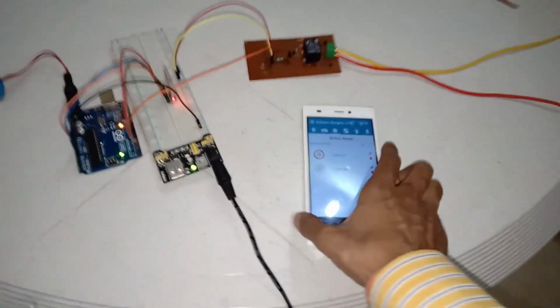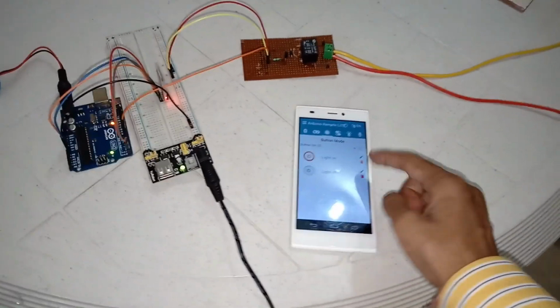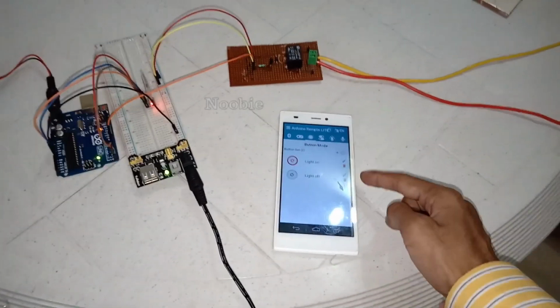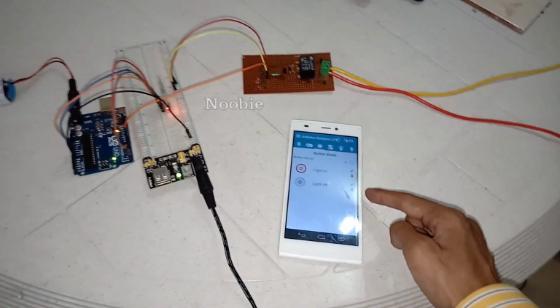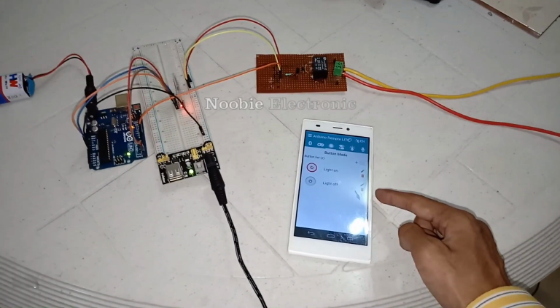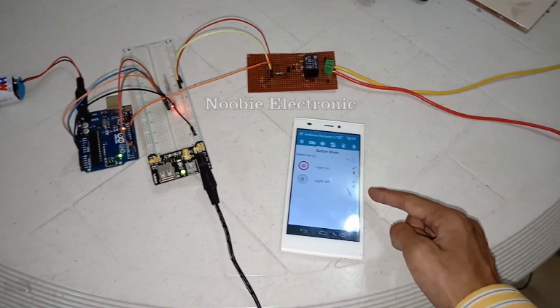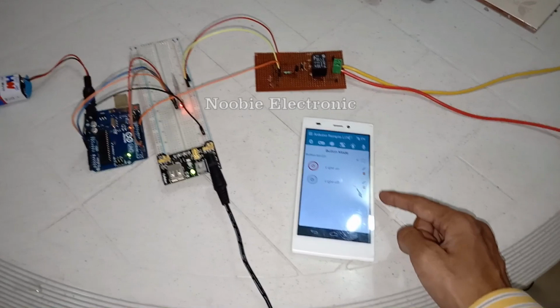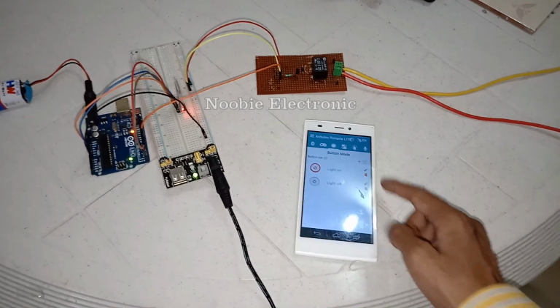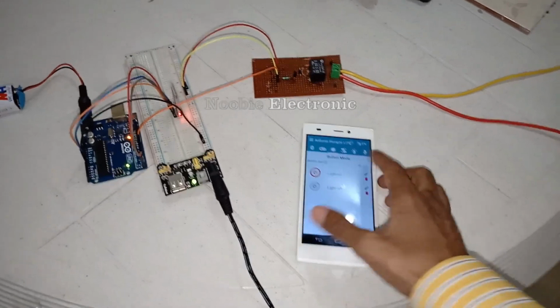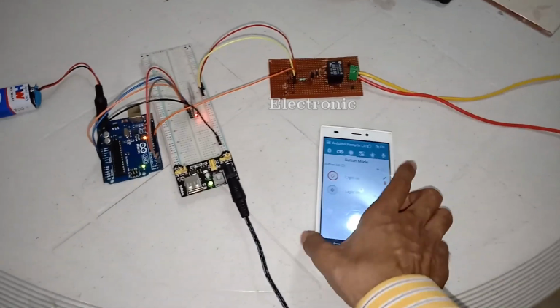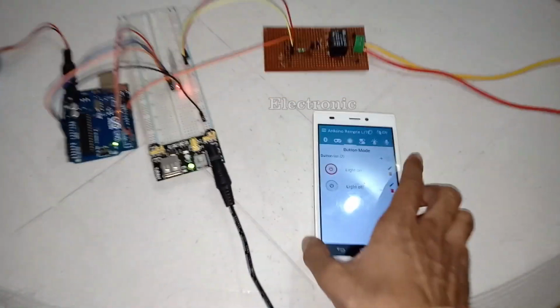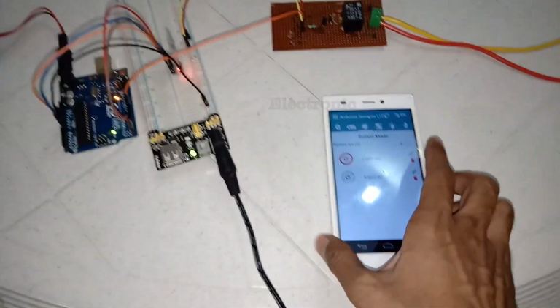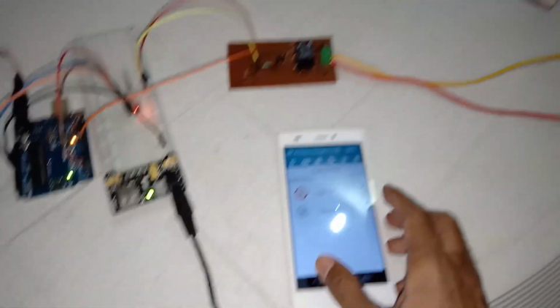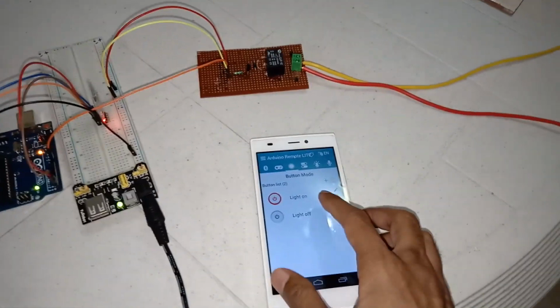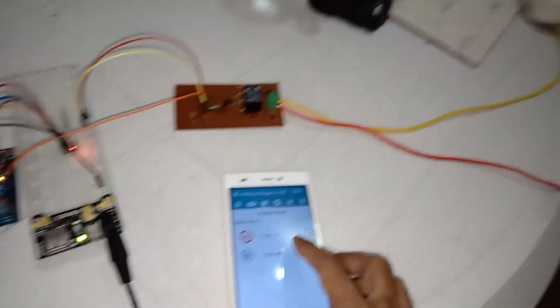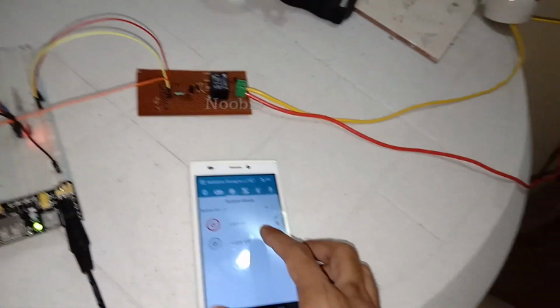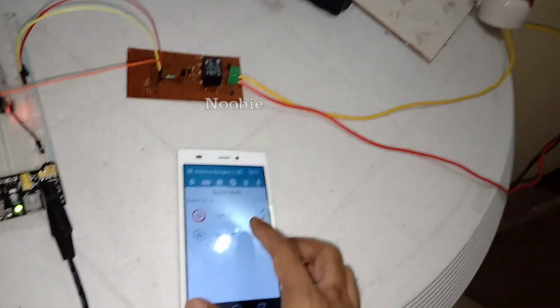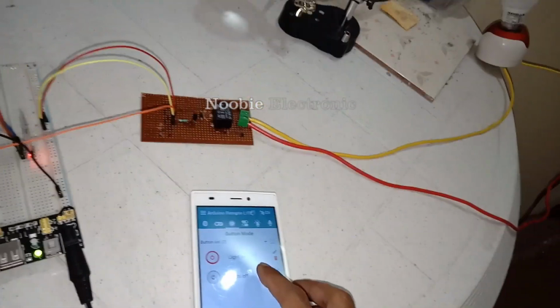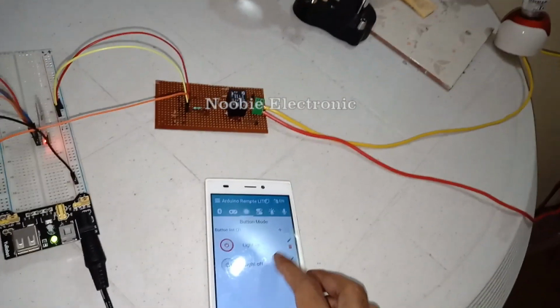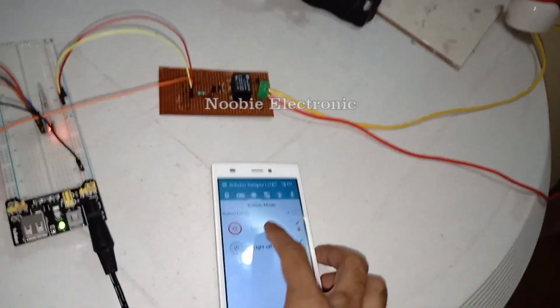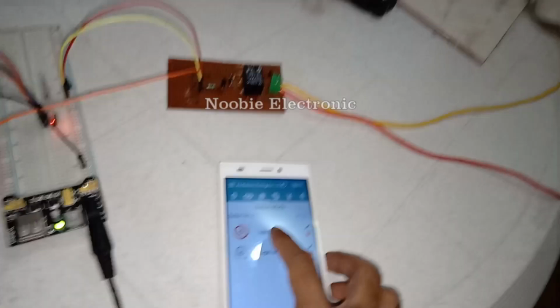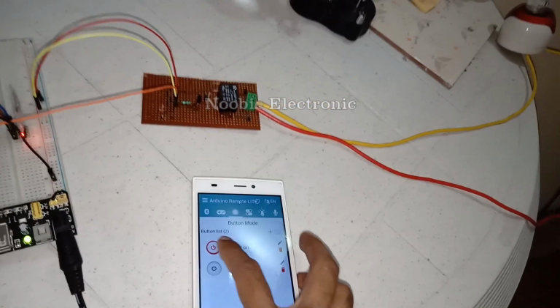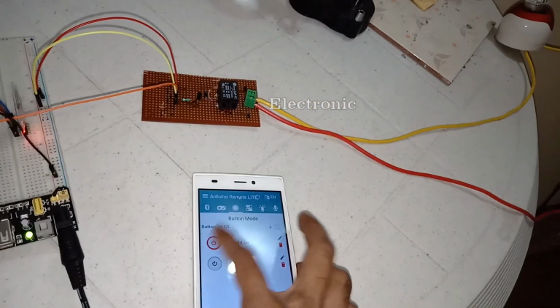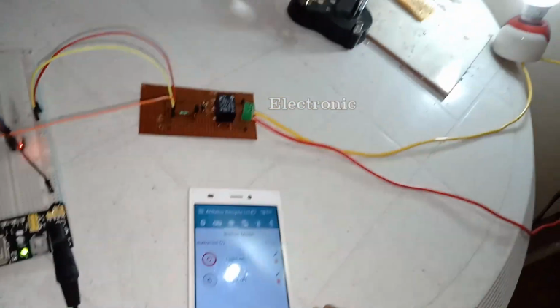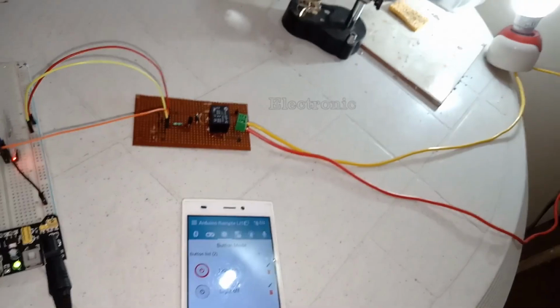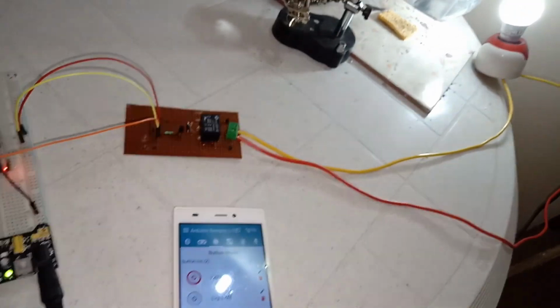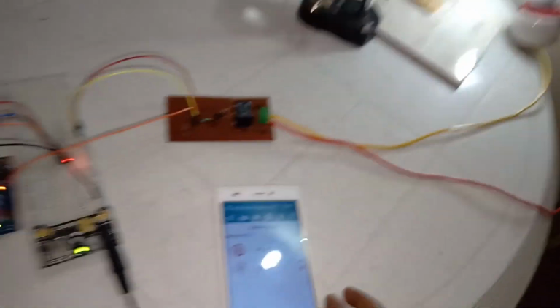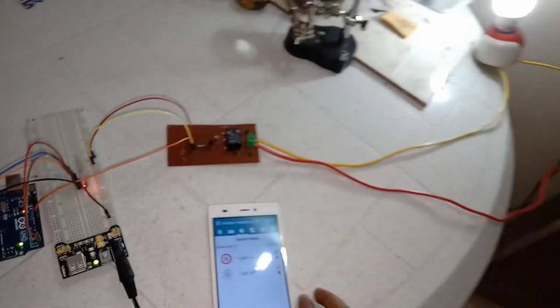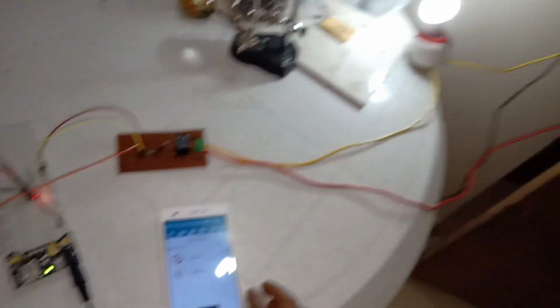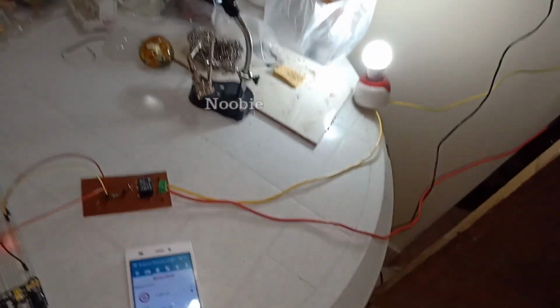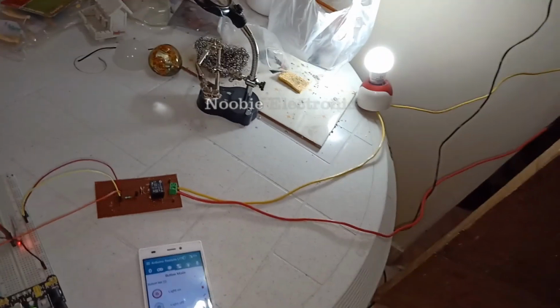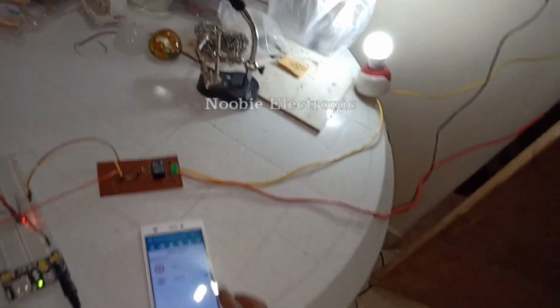When I press the button on the Android mobile app, you can see the LED light turns on.